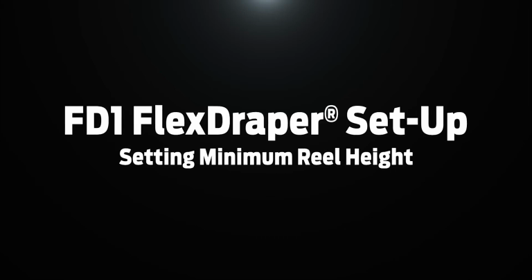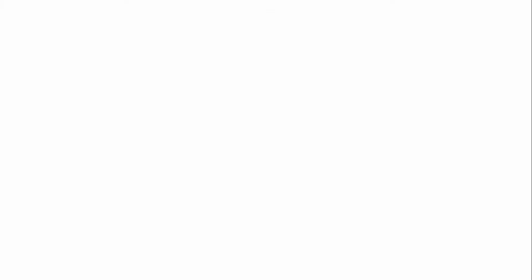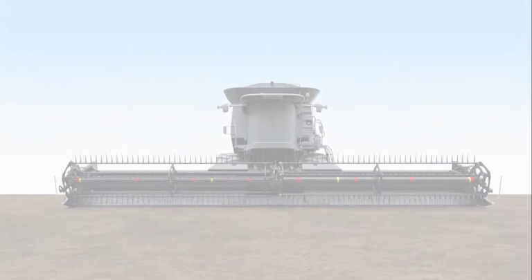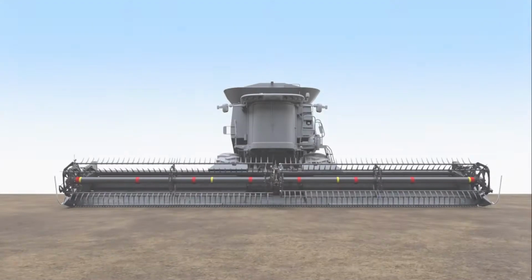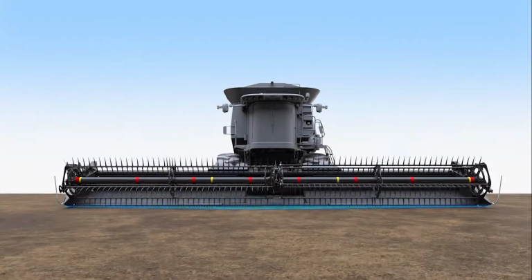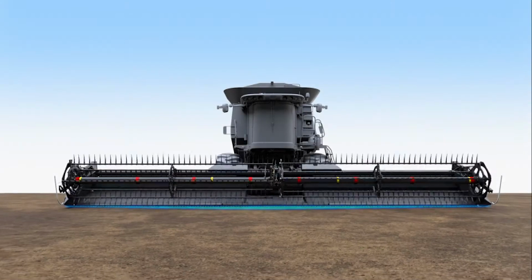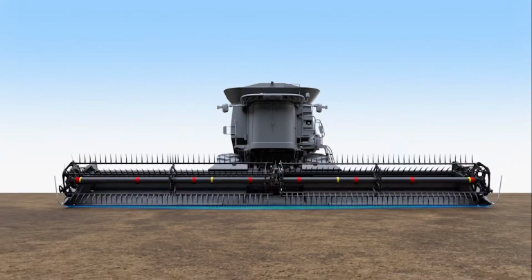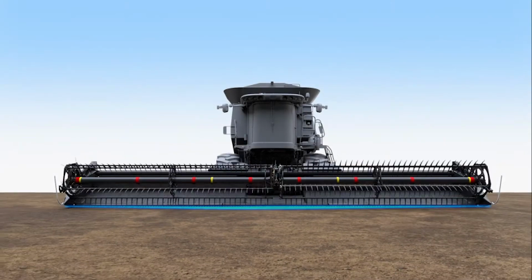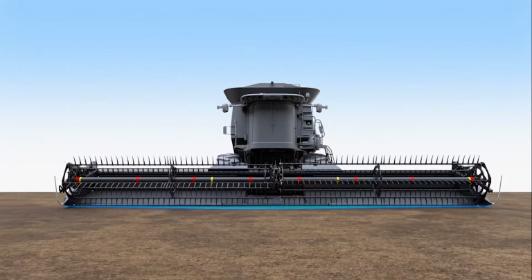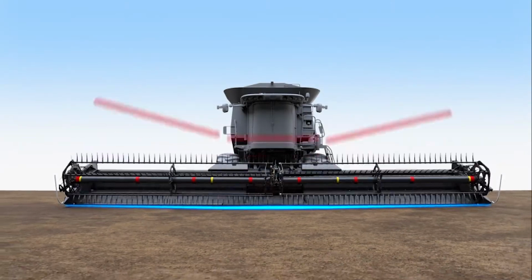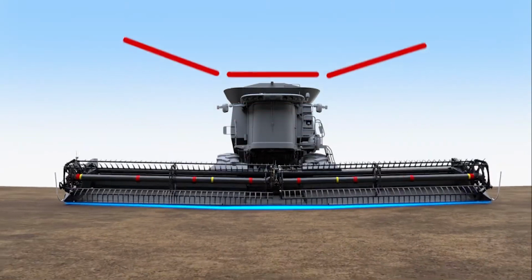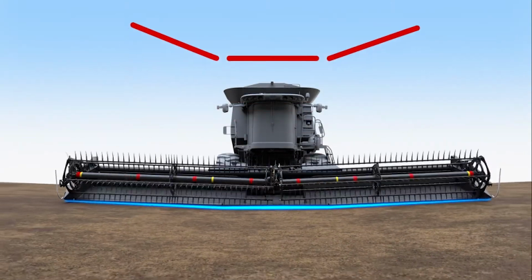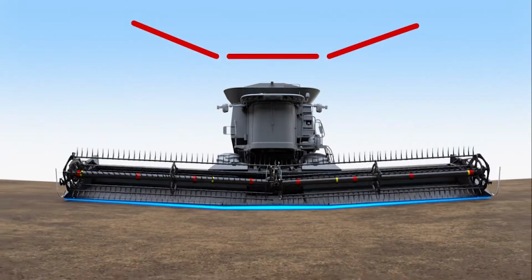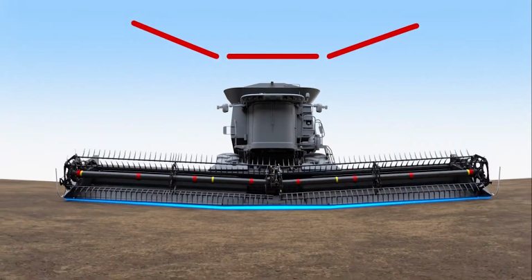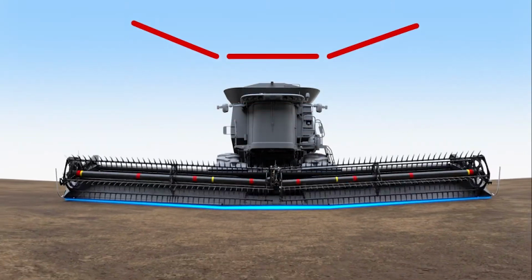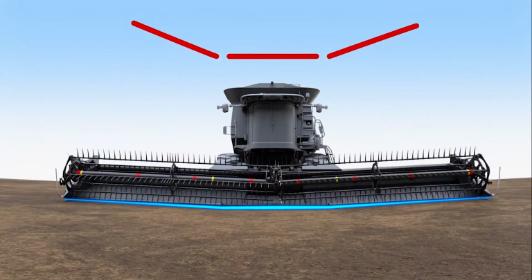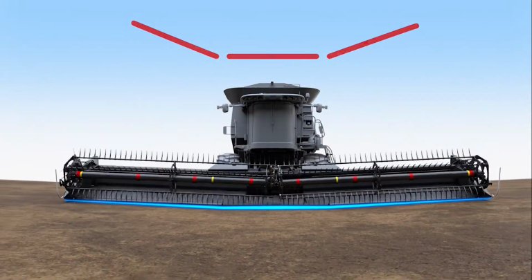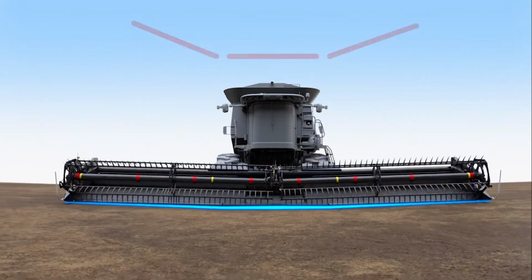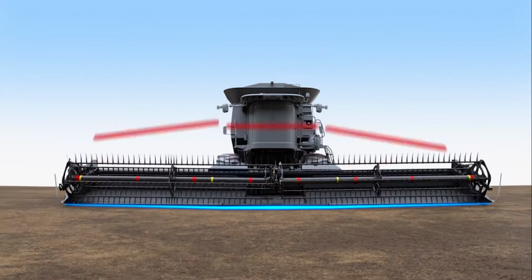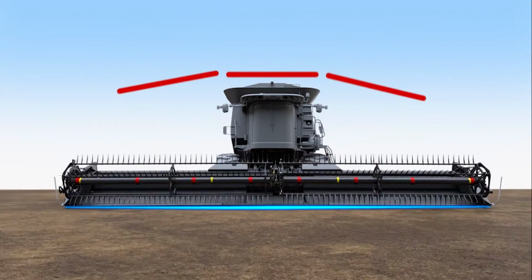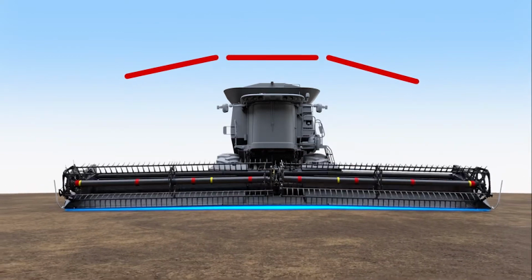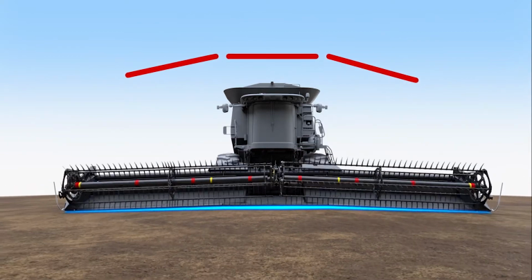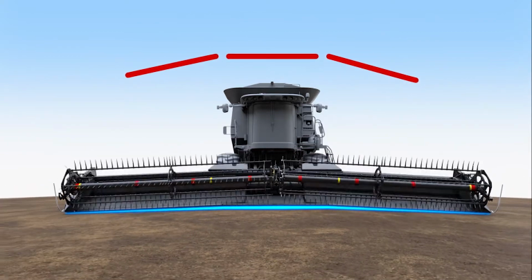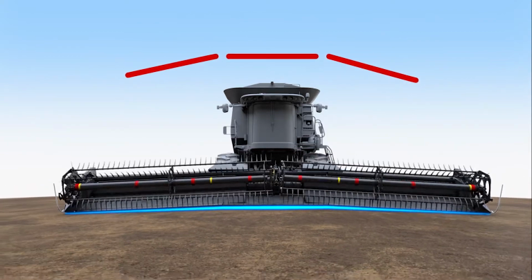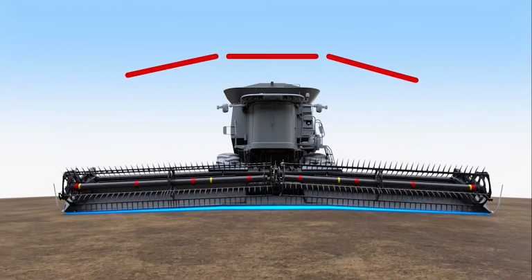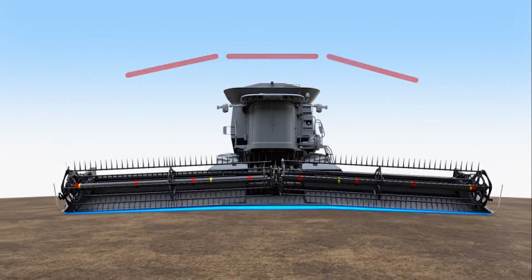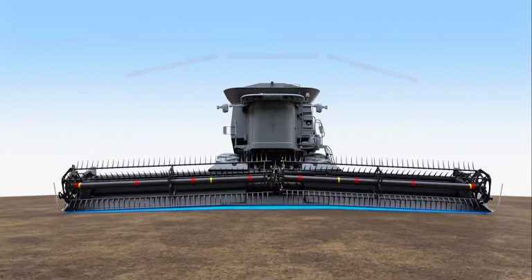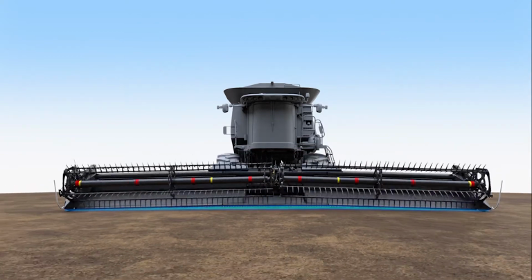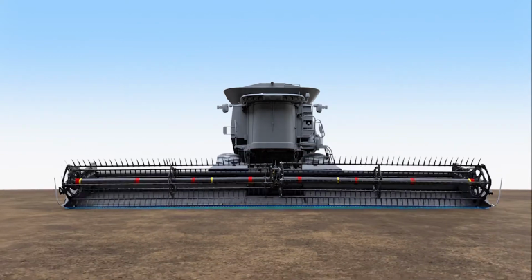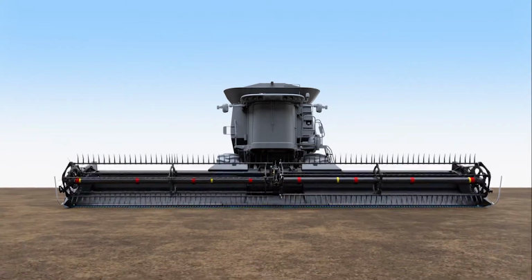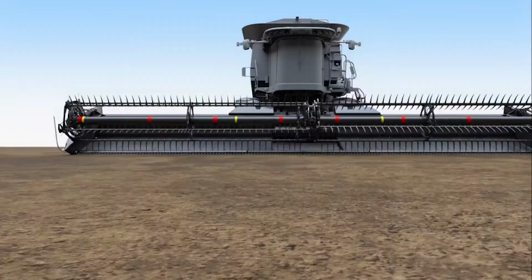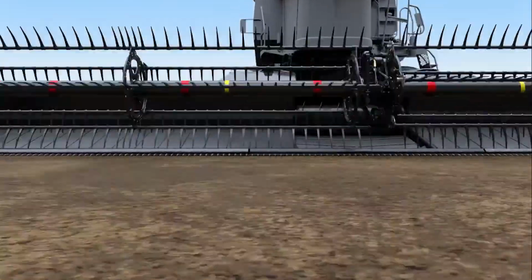Your MACDON flex draper has a unique three-section frame with a two-section reel. The reel's ability to move with the frame of the header means that a very tight reel-to-cutter bar clearance is maintained.